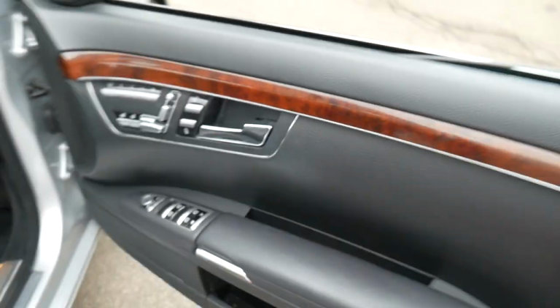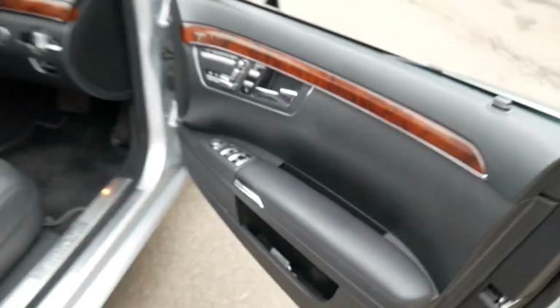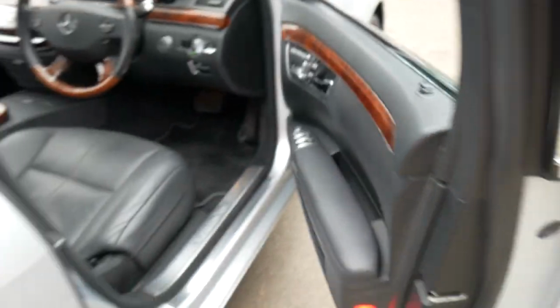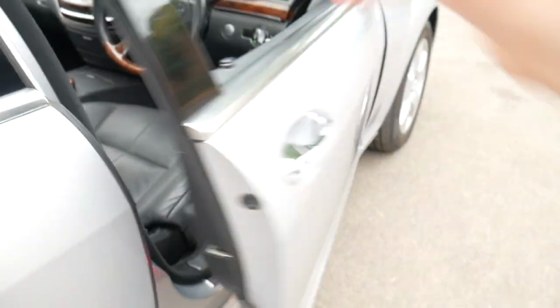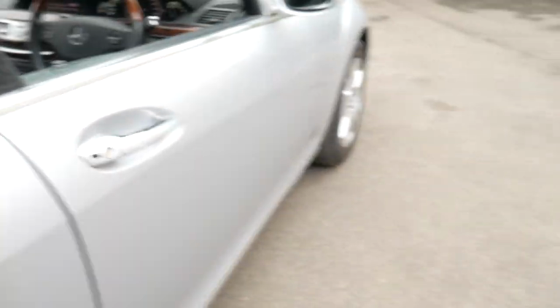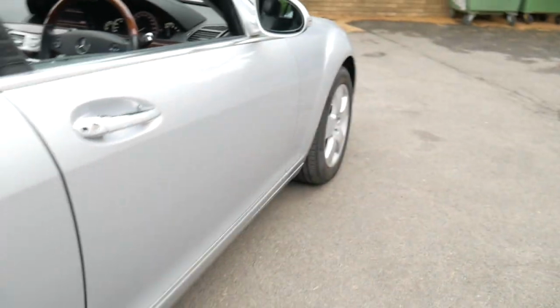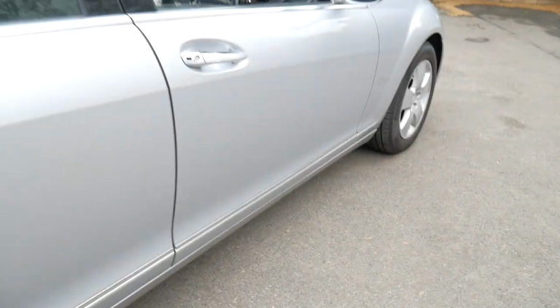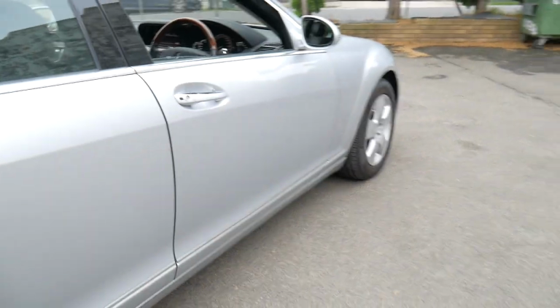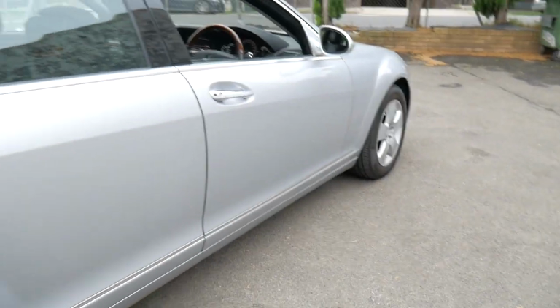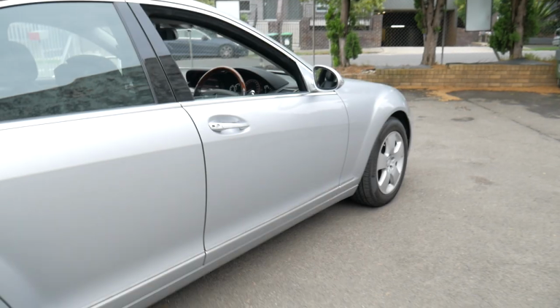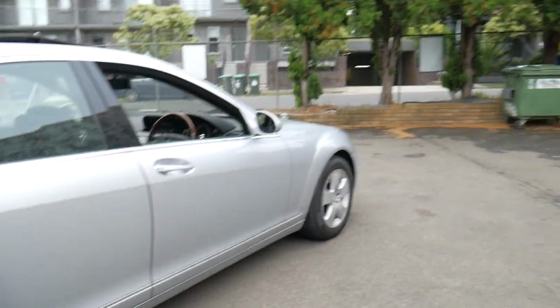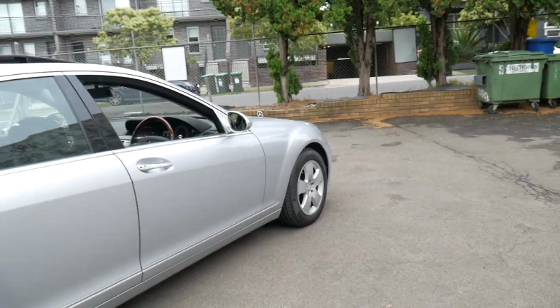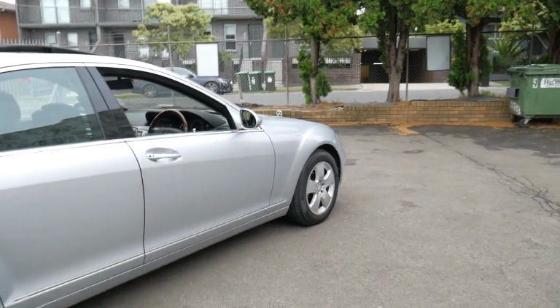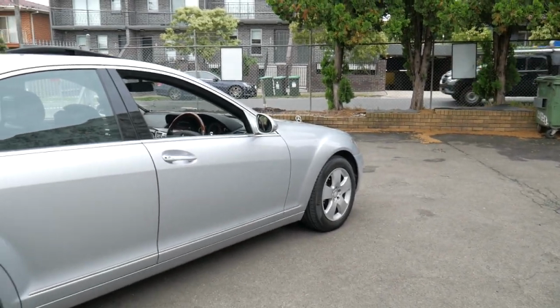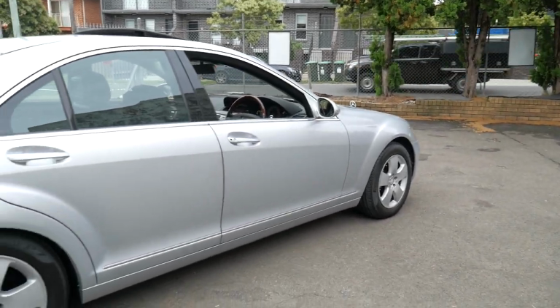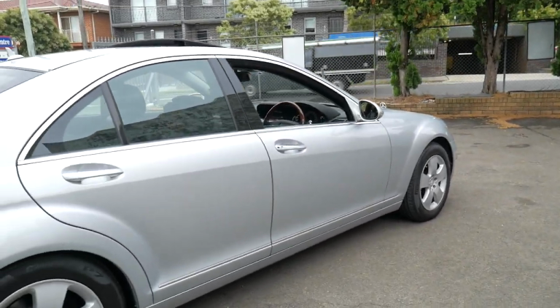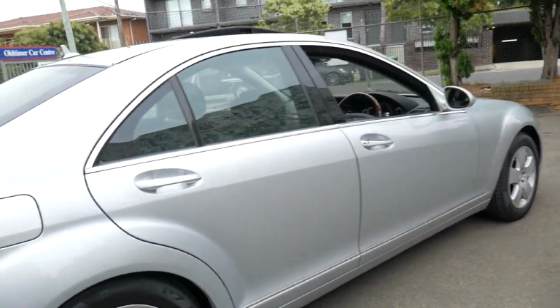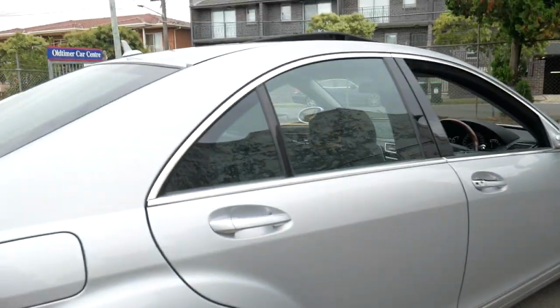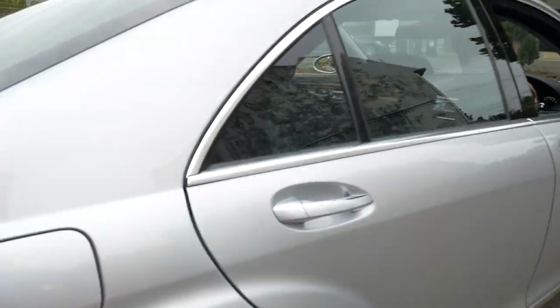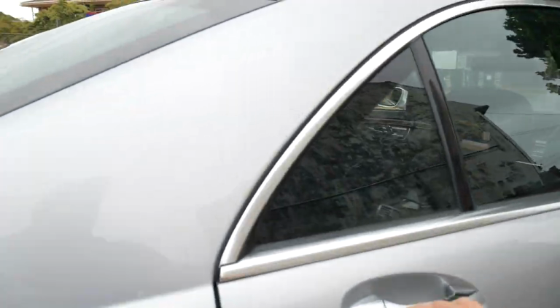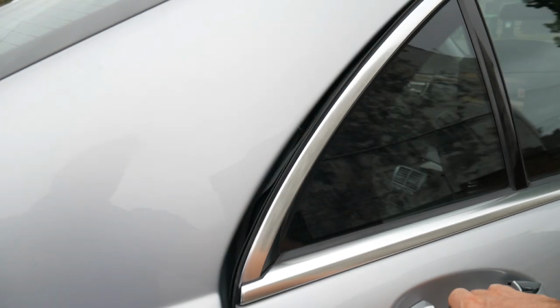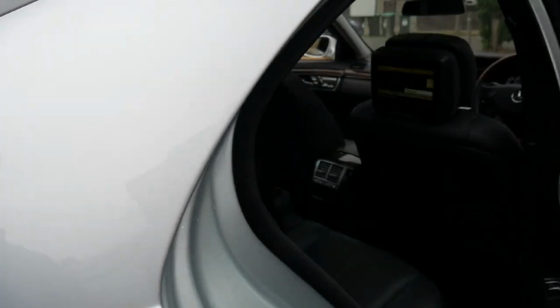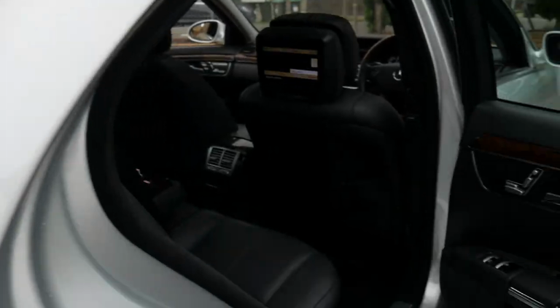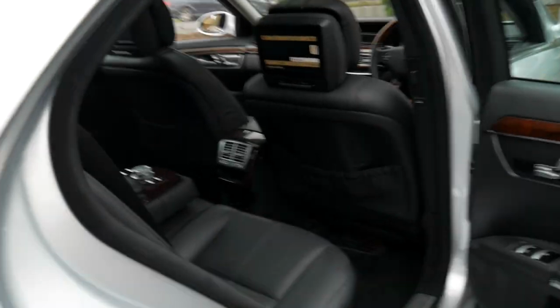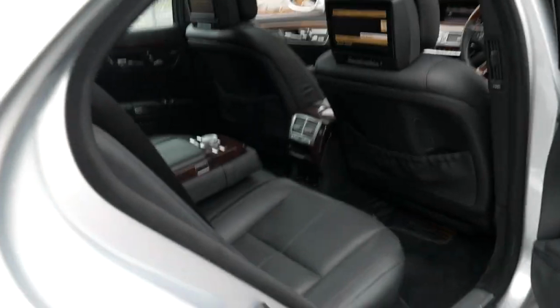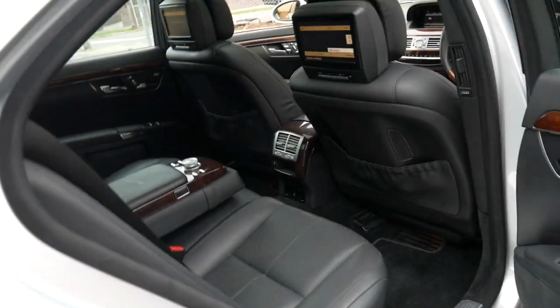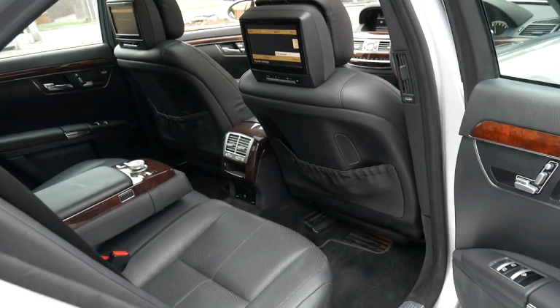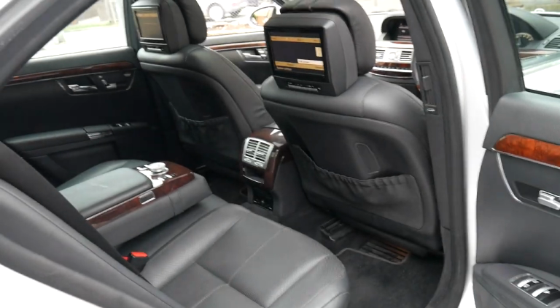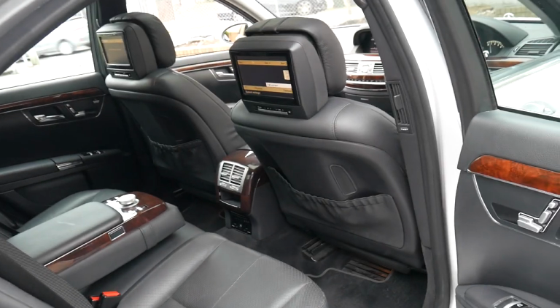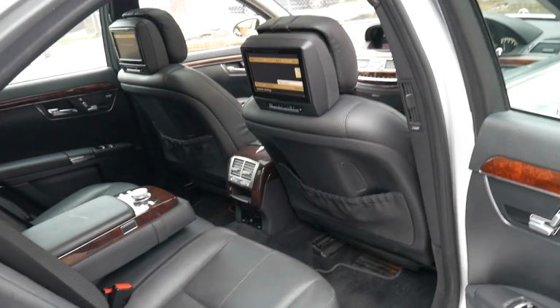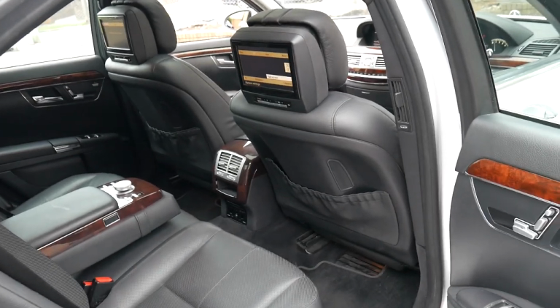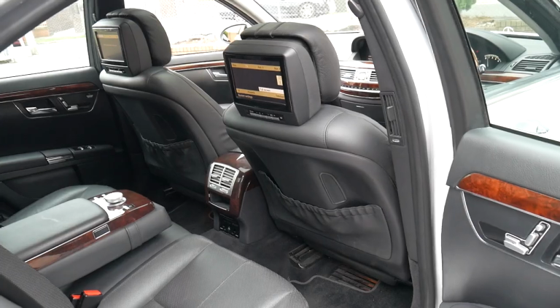It's got Pirelli tyres all round and the smaller 18-inch wheels. What is unique about this car is it has electric back seats, but it's a short wheelbase — very interesting.